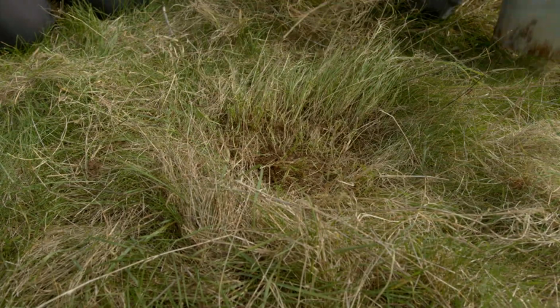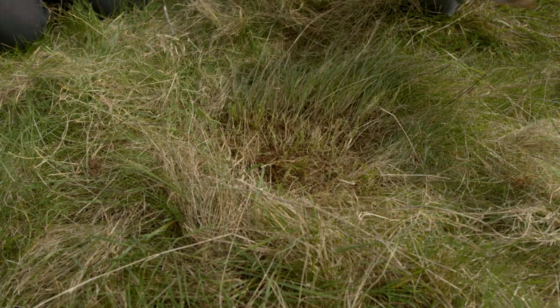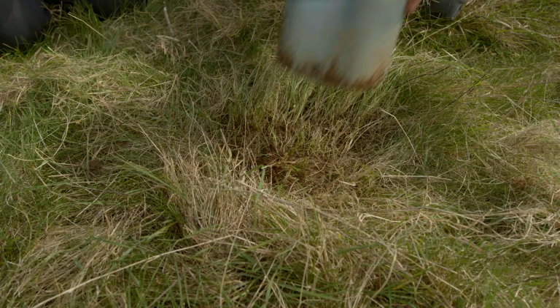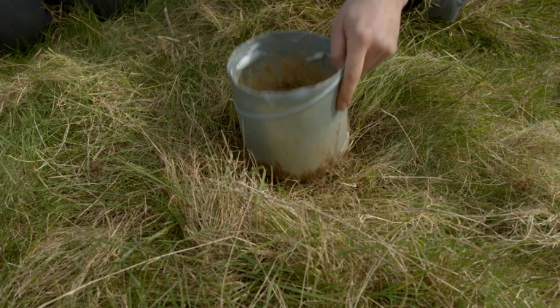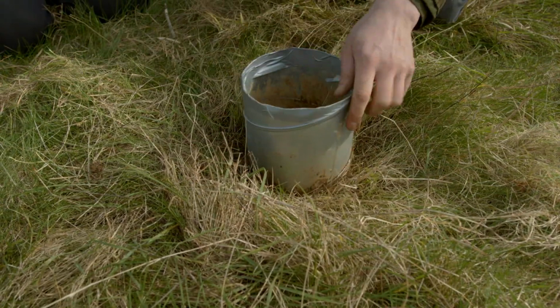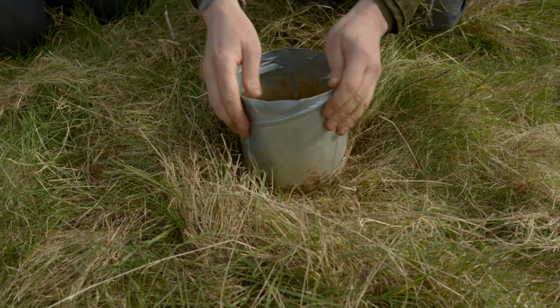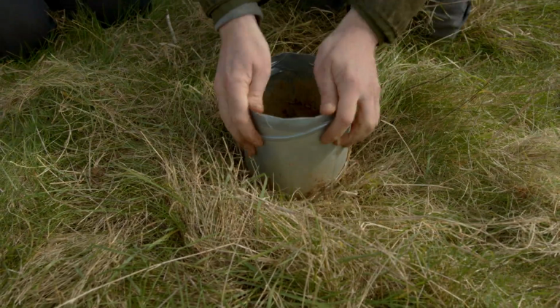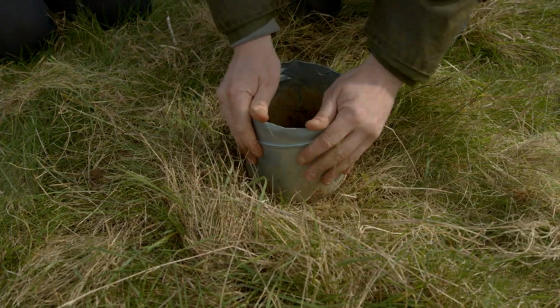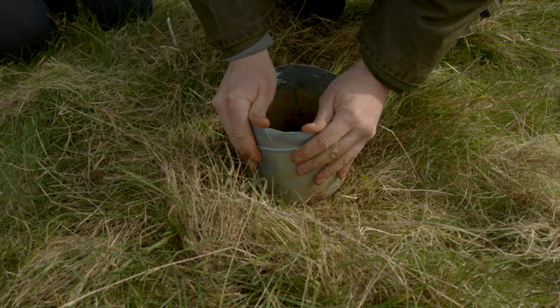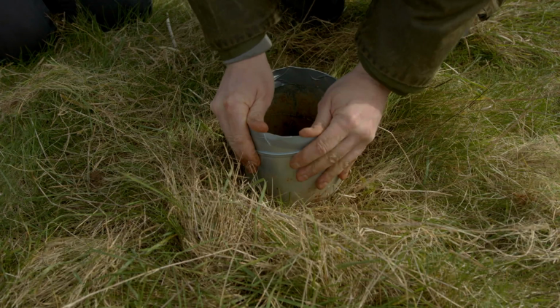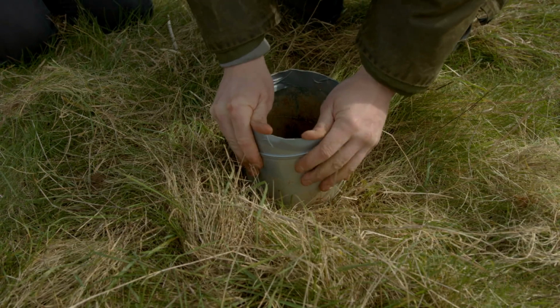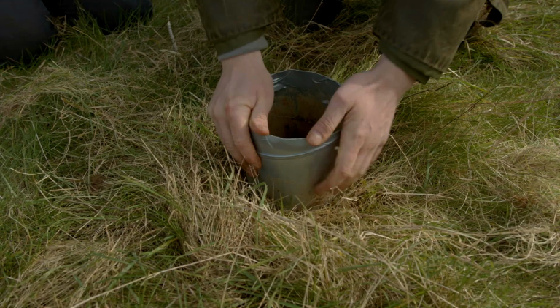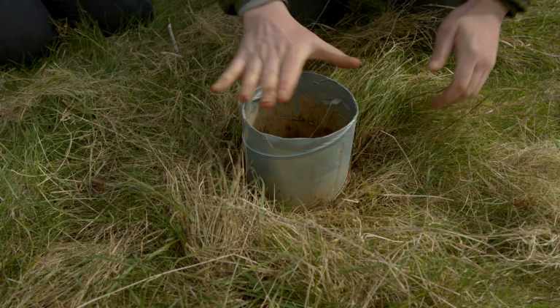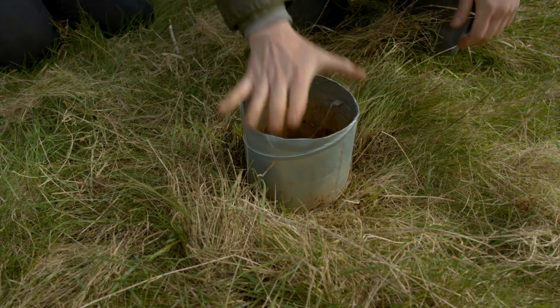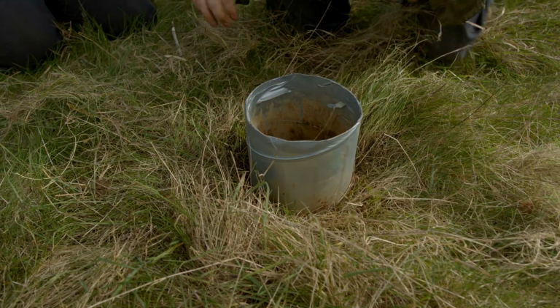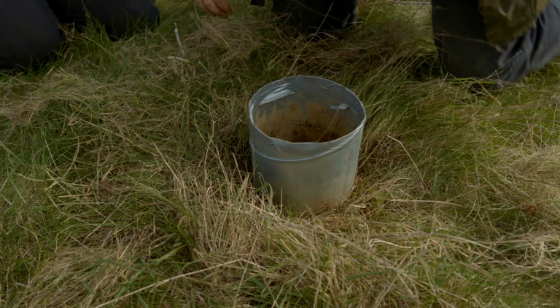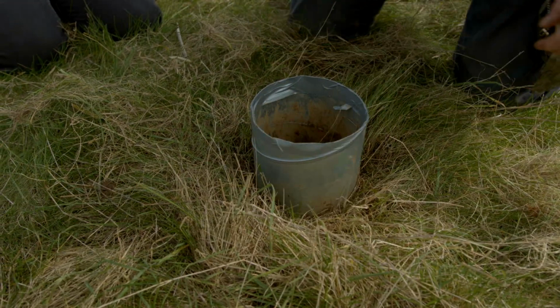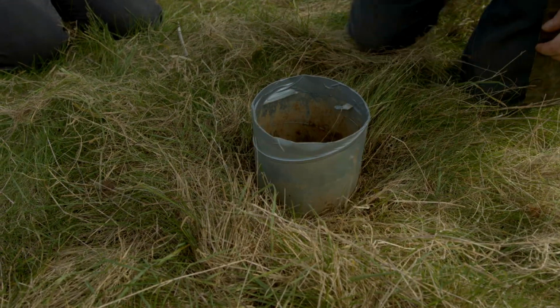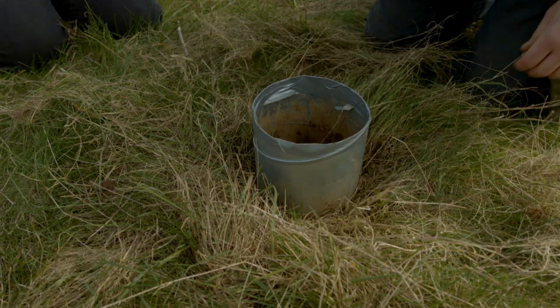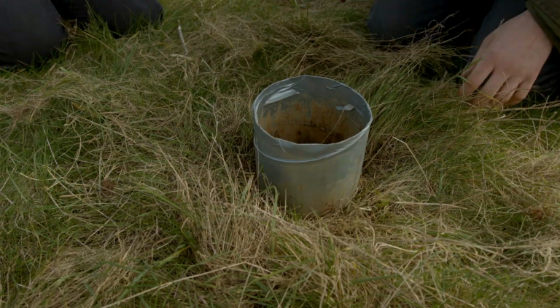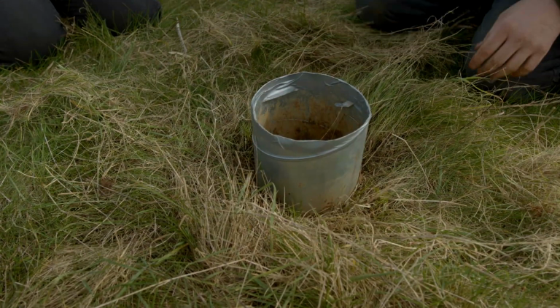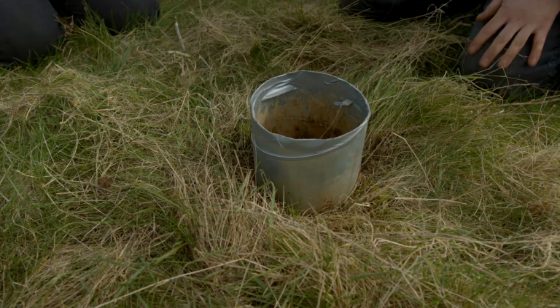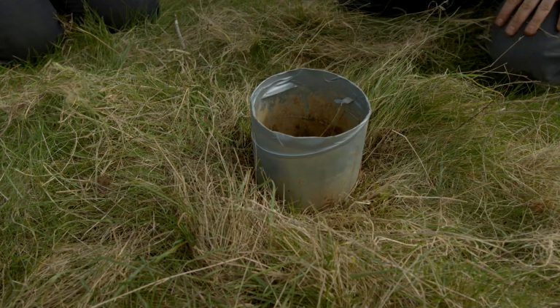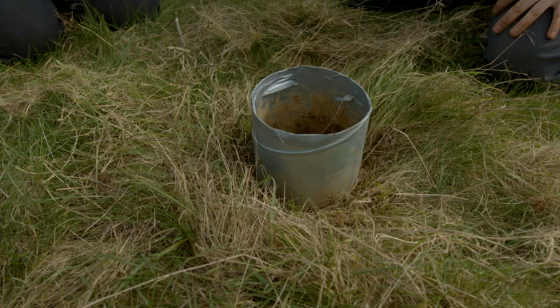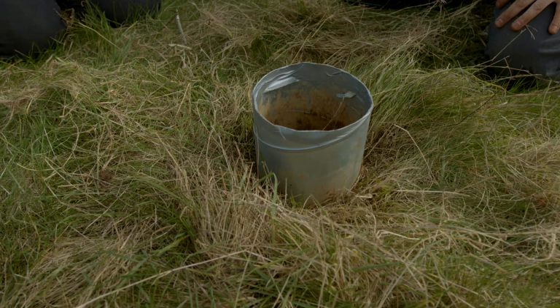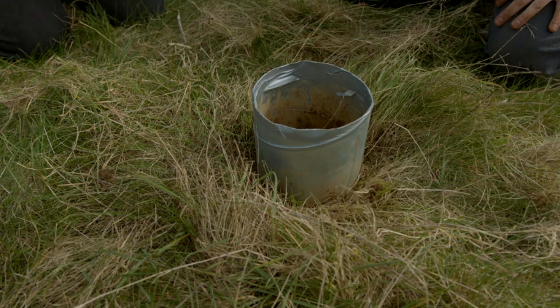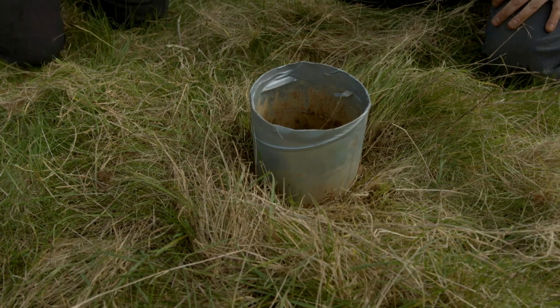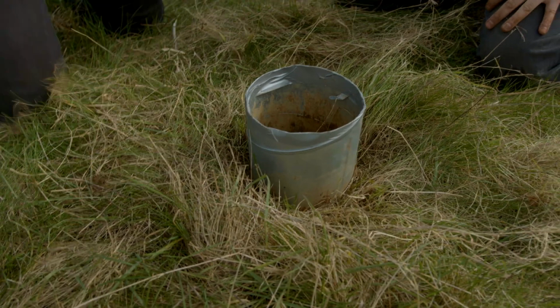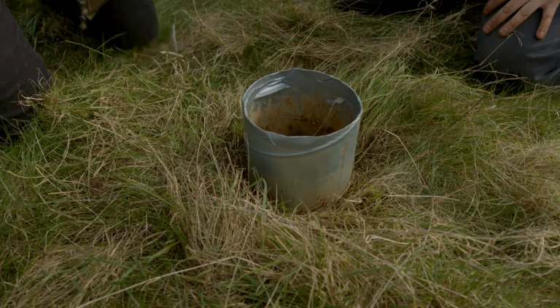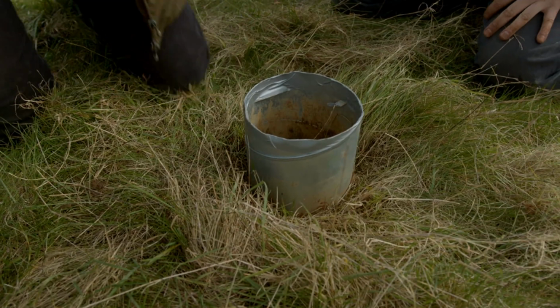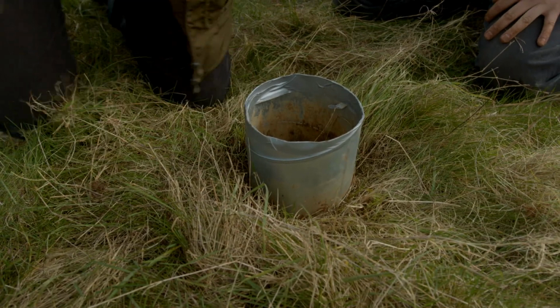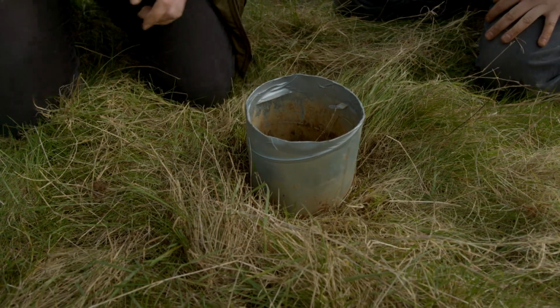So then we're going to put the tube in, and I'm going to knock the tube in with a mallet and a piece of wood over the top until it's three inches deep.